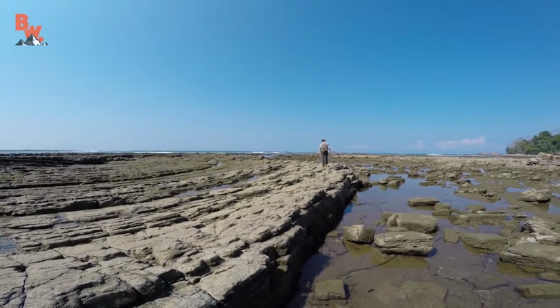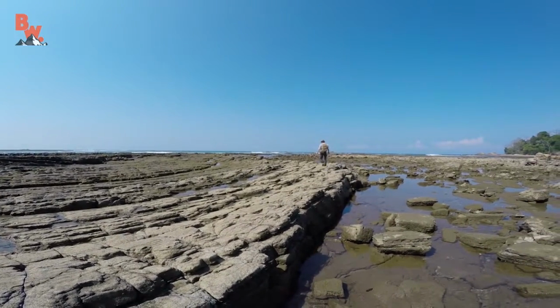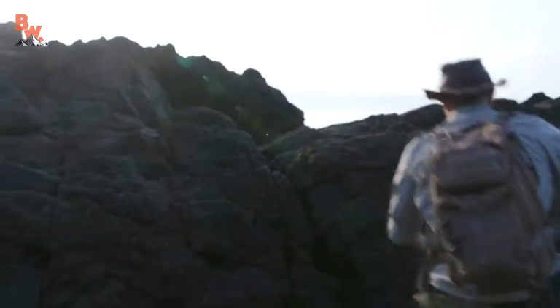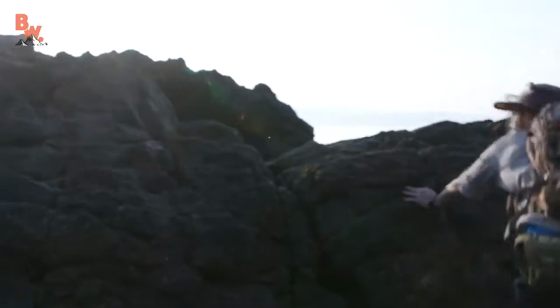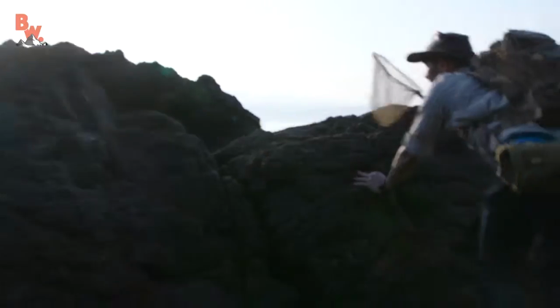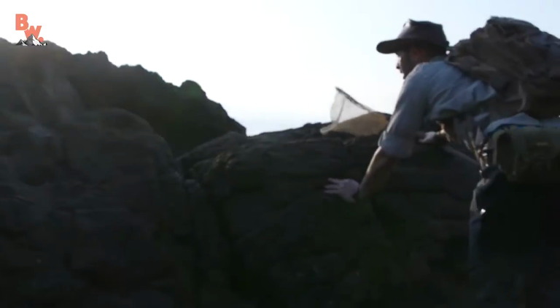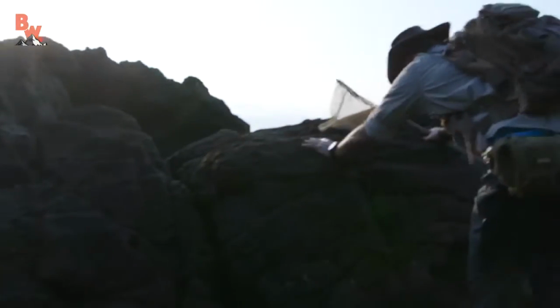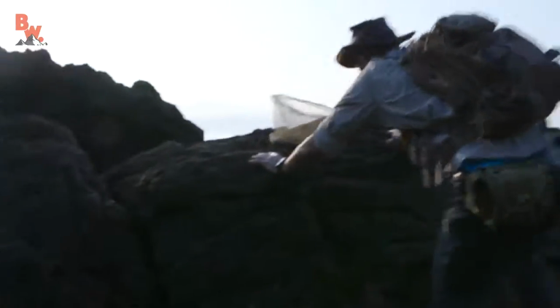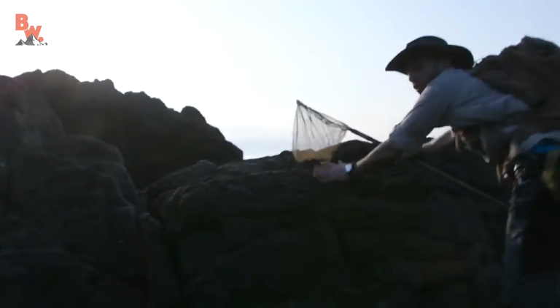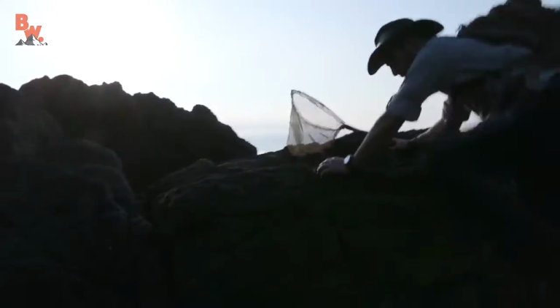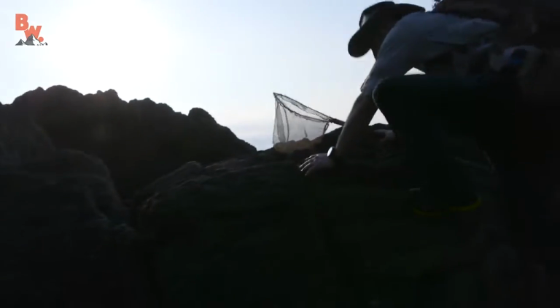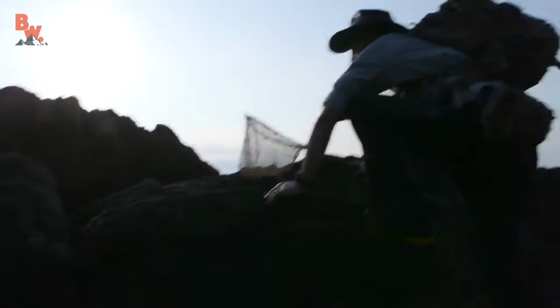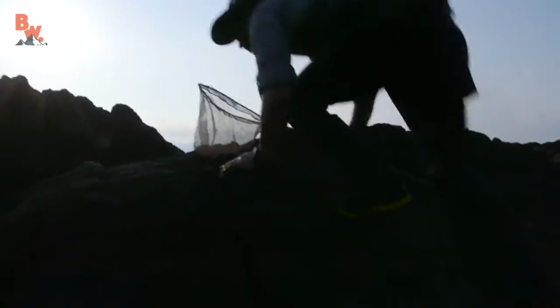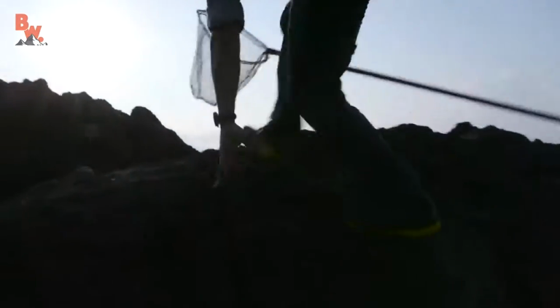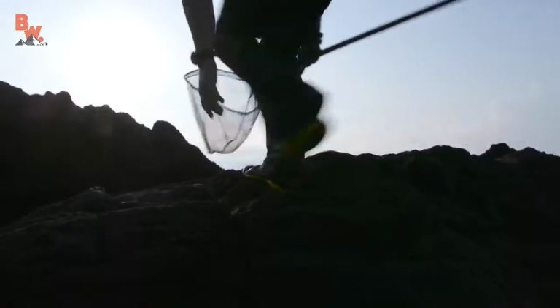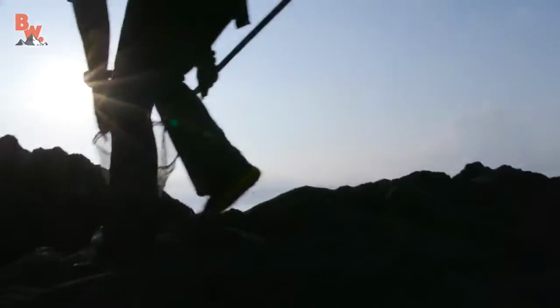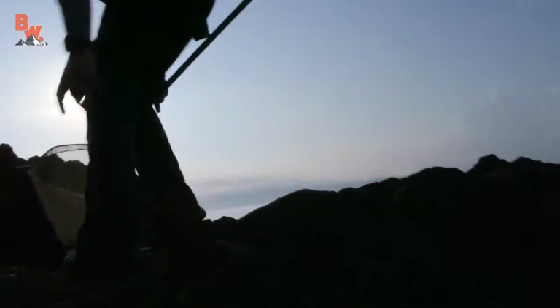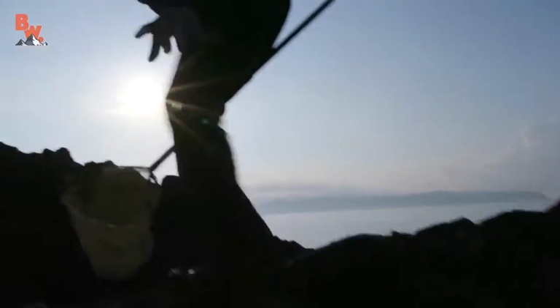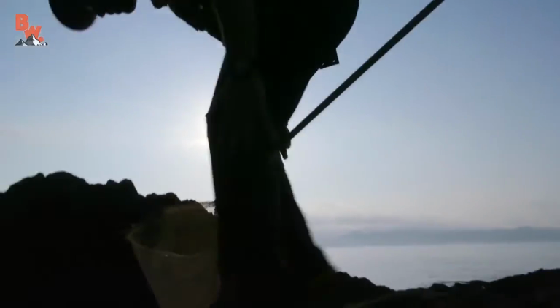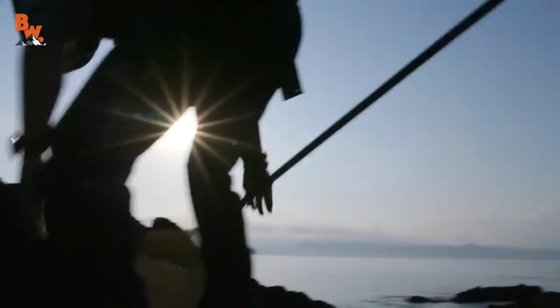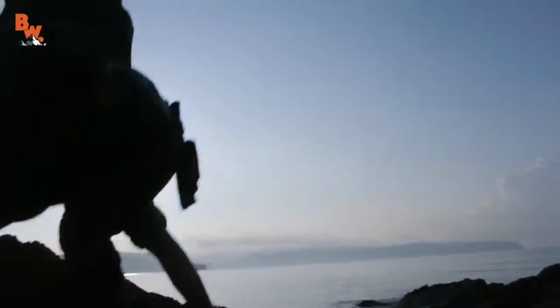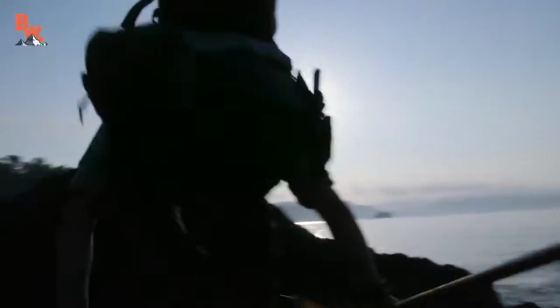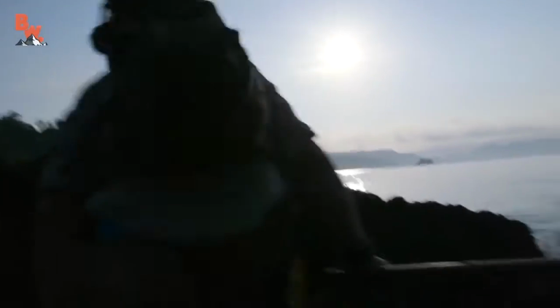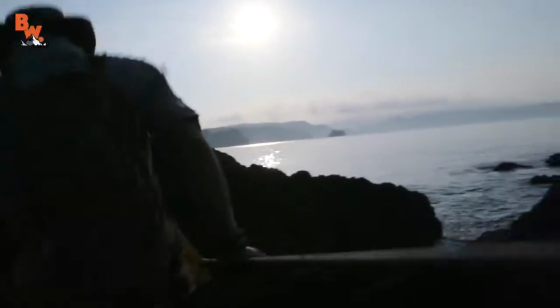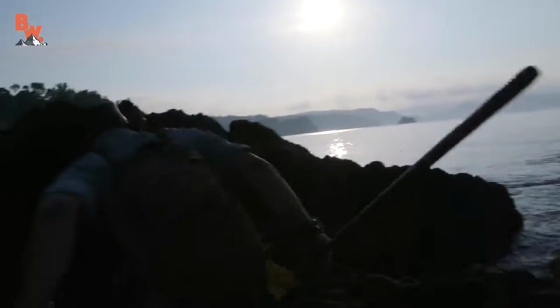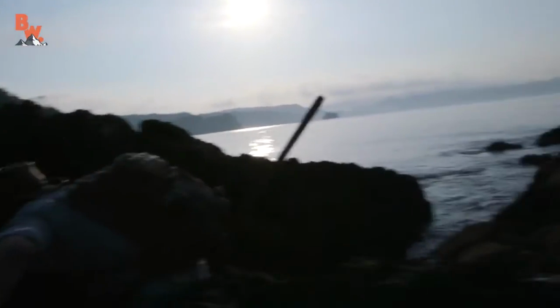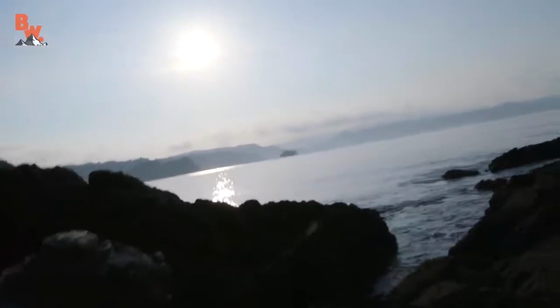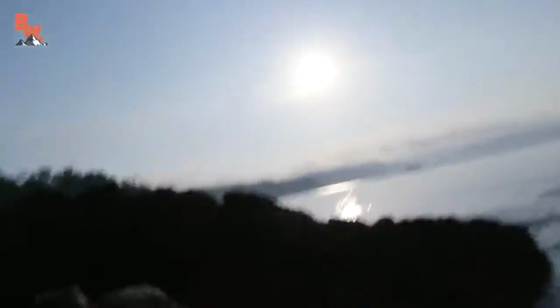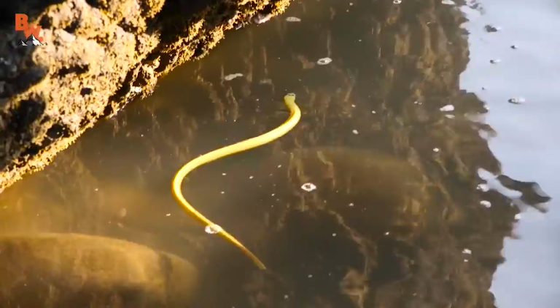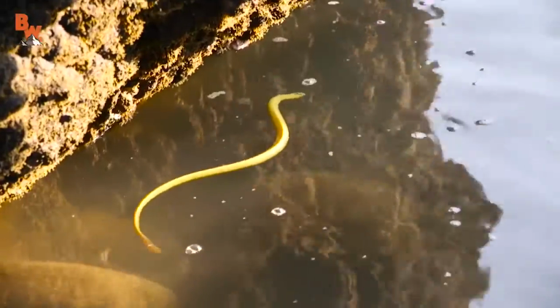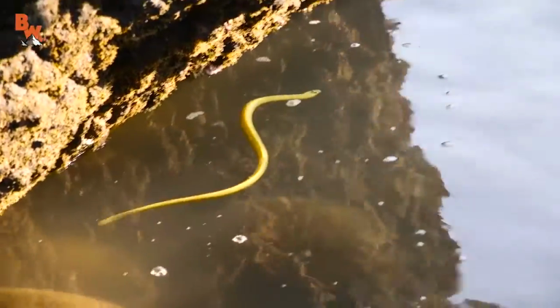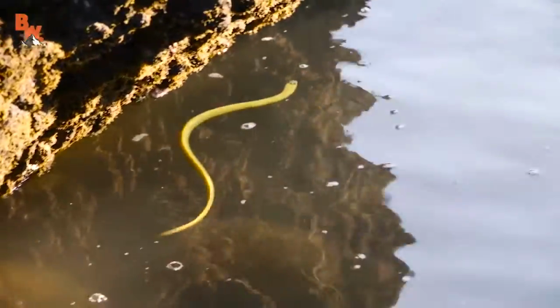Watch your footing, this is really slippery. Oh cool, check this out — we got a little cove. This could be a perfect spot to find creatures. Come on up. It's slippery. Watch your footing. All right, going down in there. Oh, there's an eel. Right there, right there, right there!